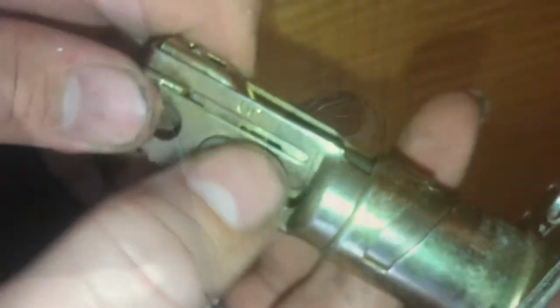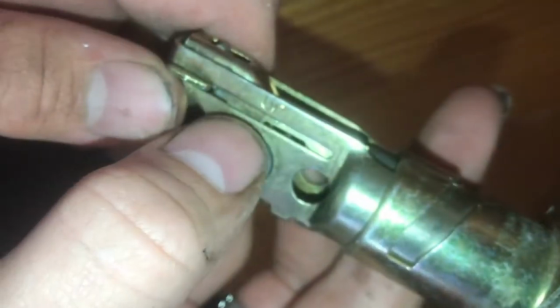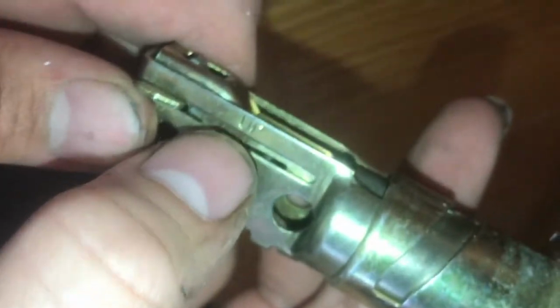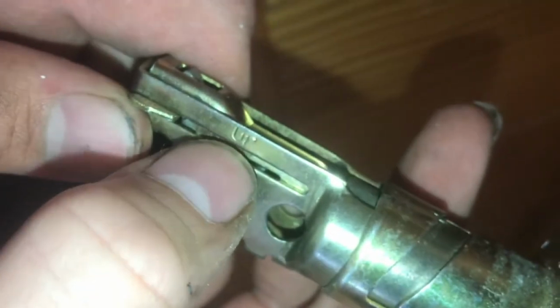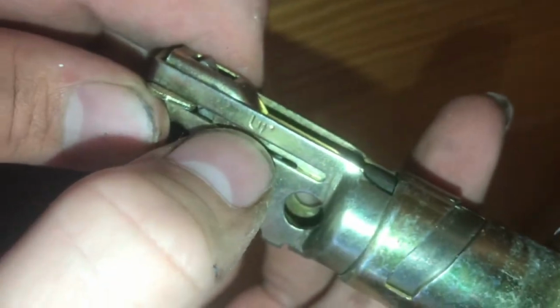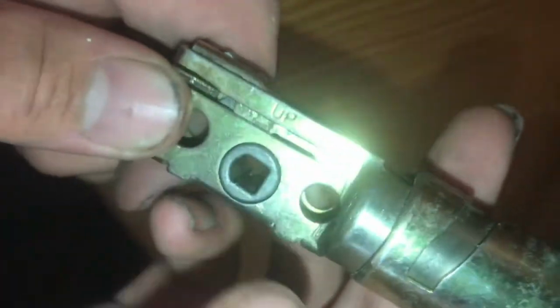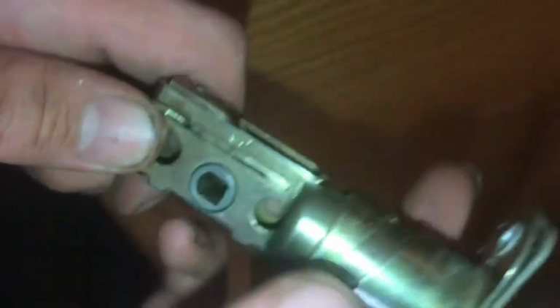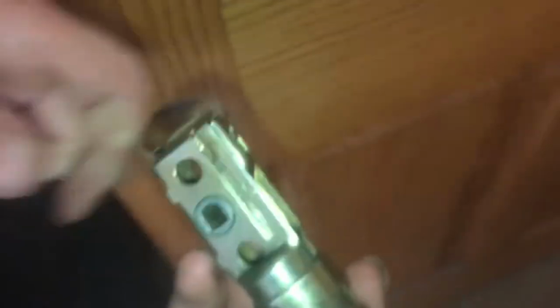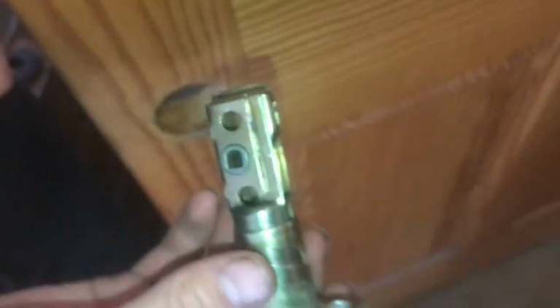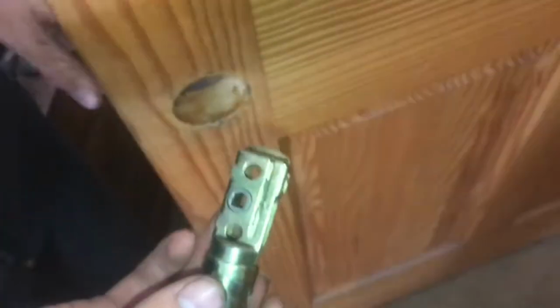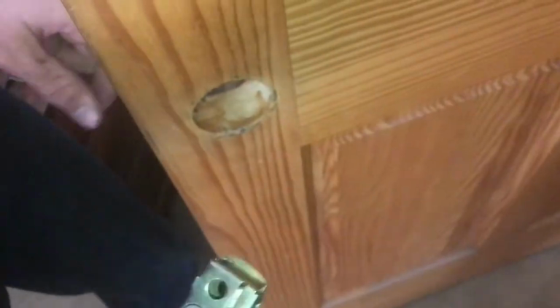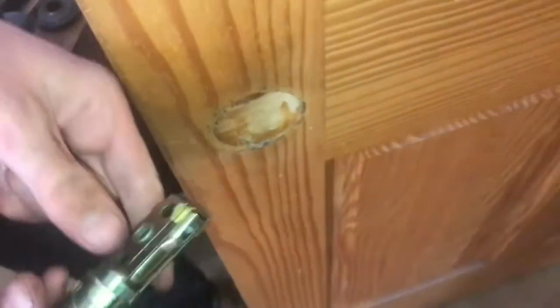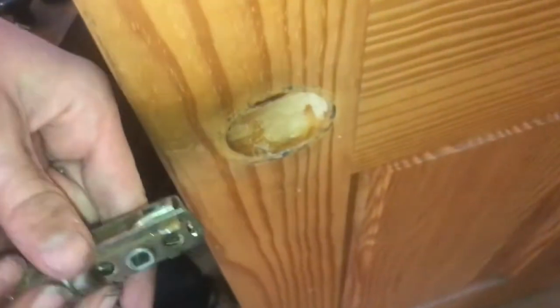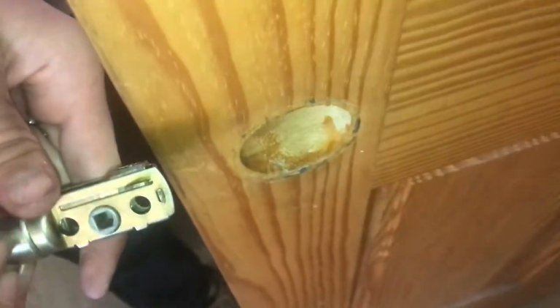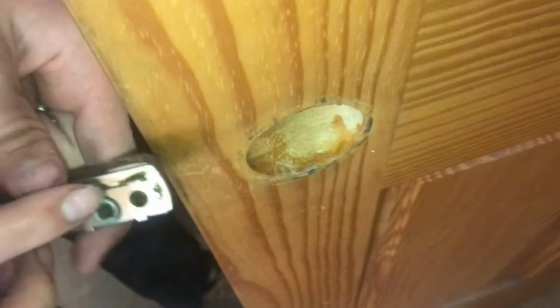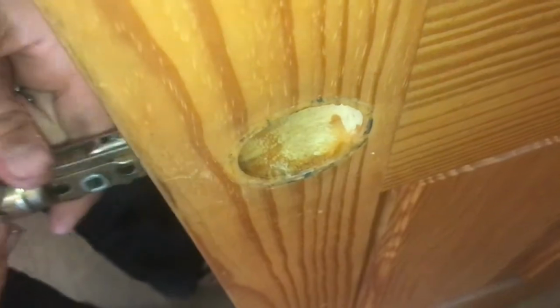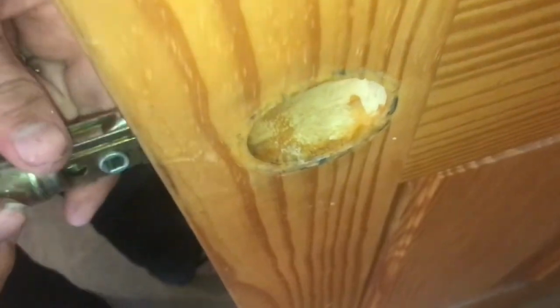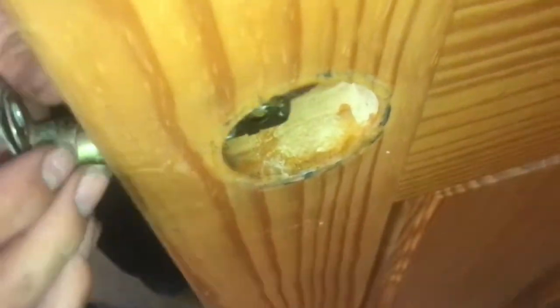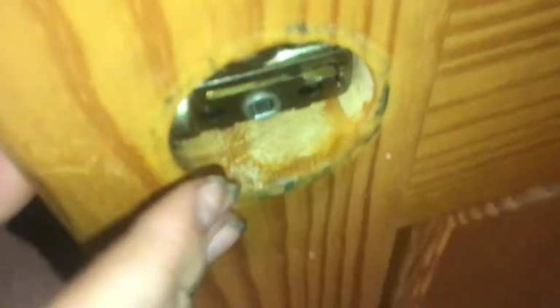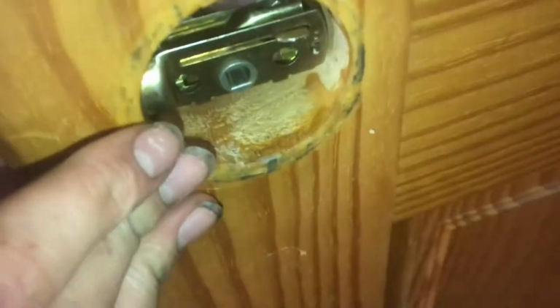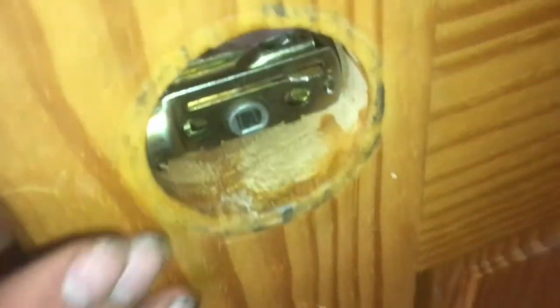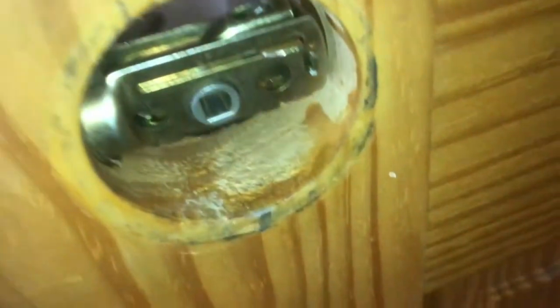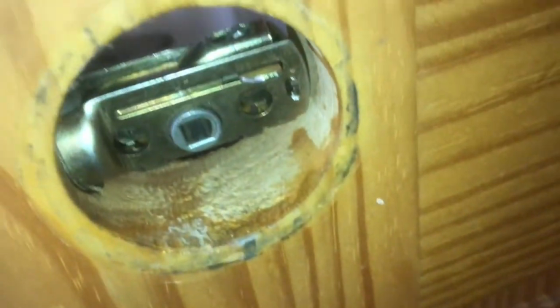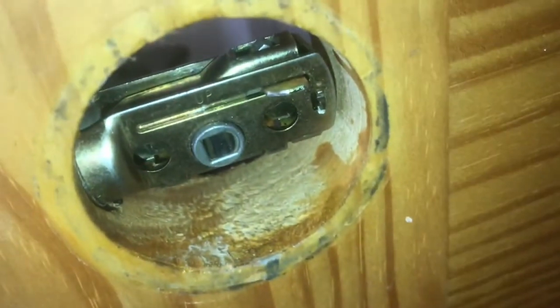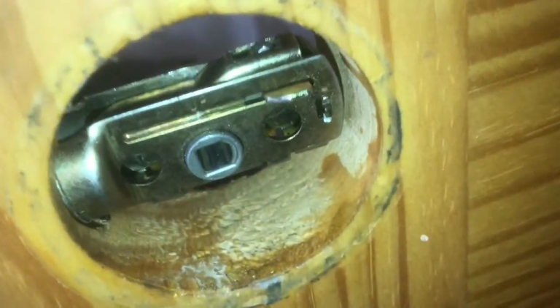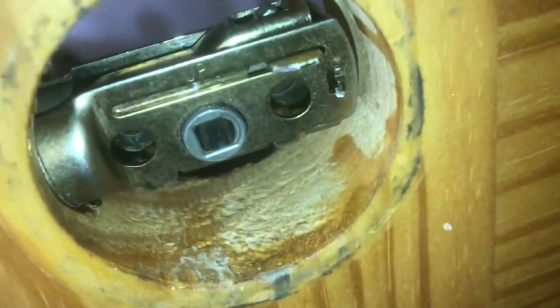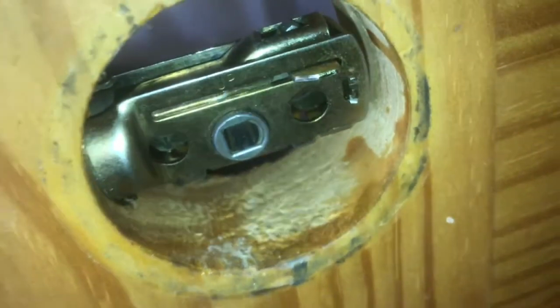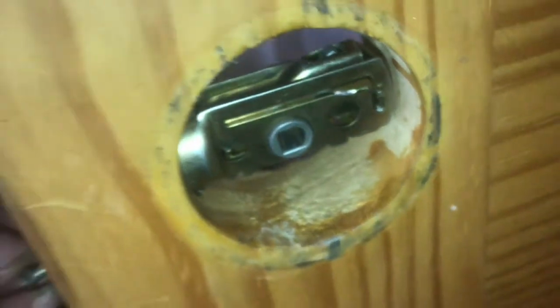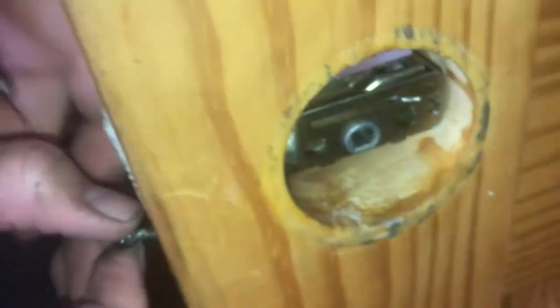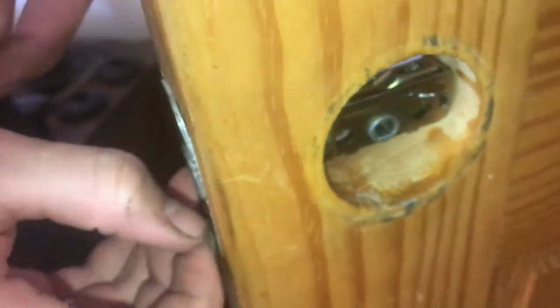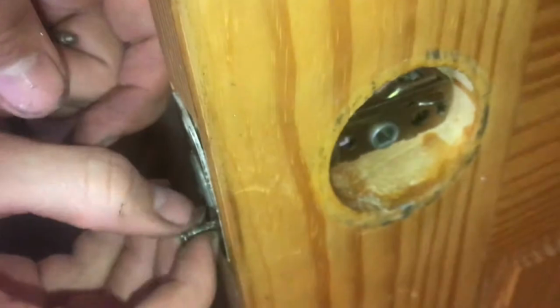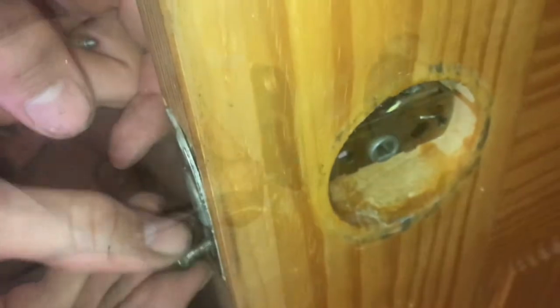On the mechanism, it'll say 'up,' and that's important — you don't want to ignore that. That will go facing upwards, and that will make the mechanism function properly.